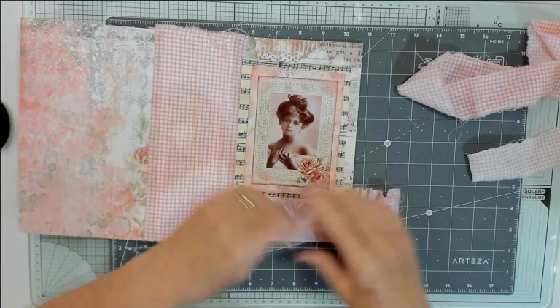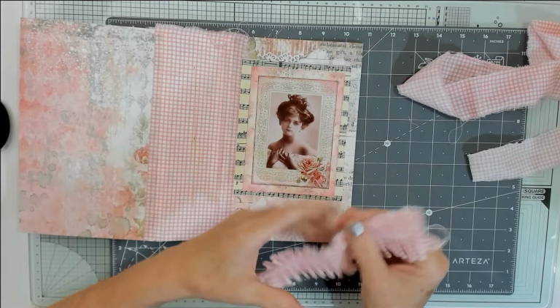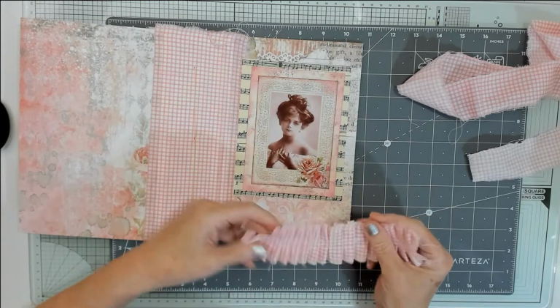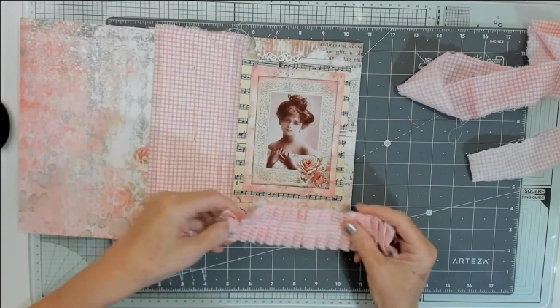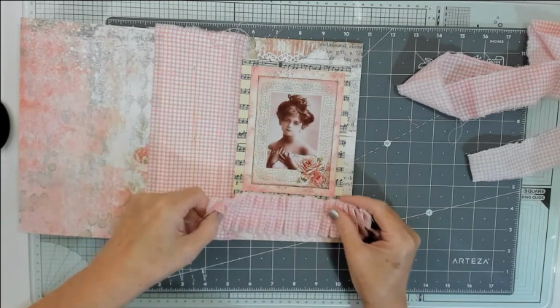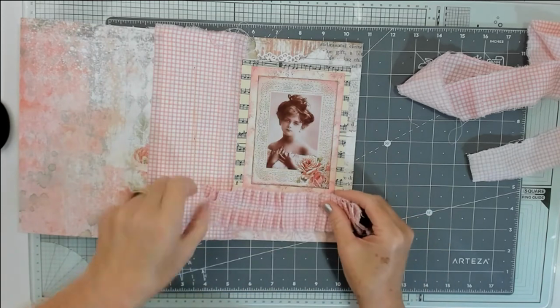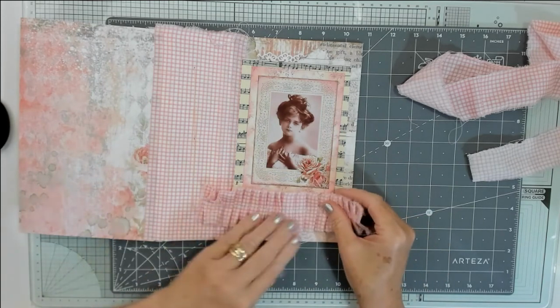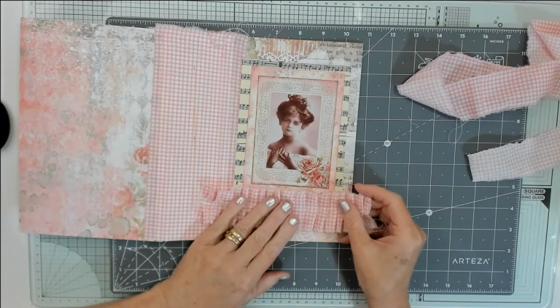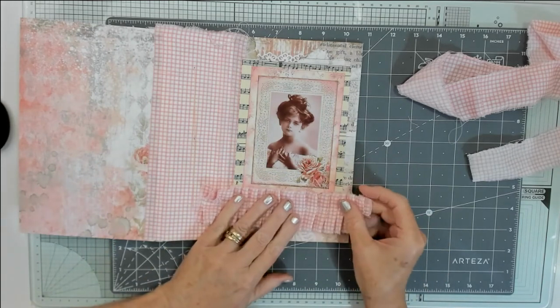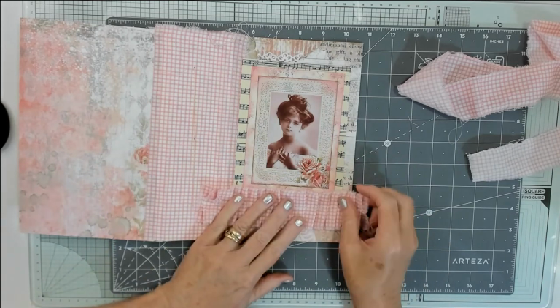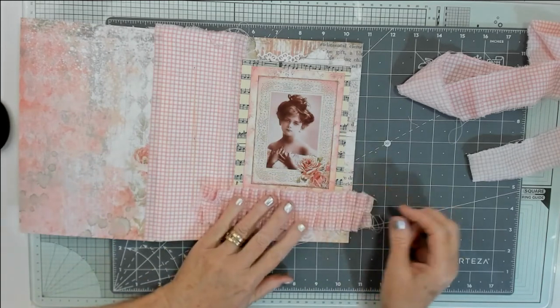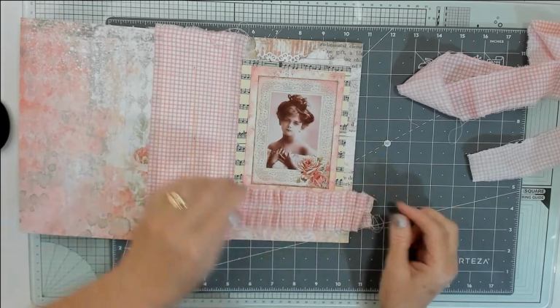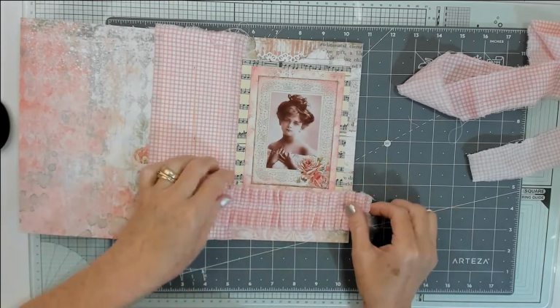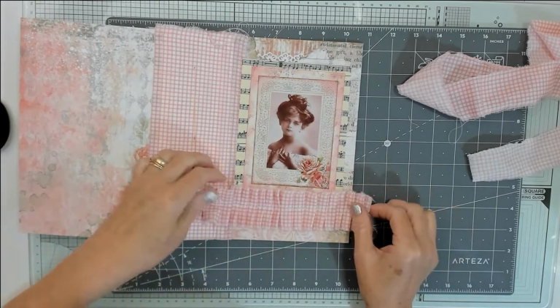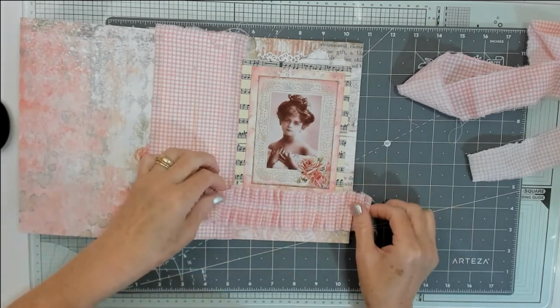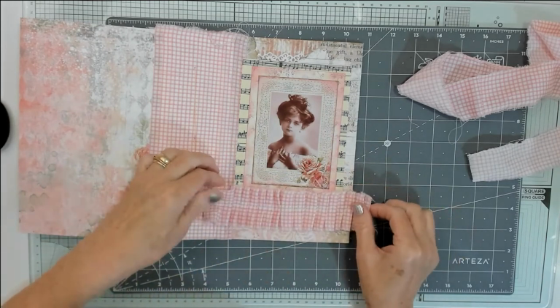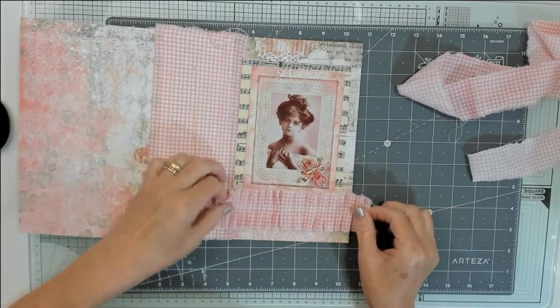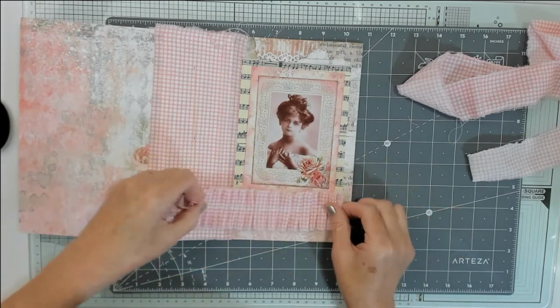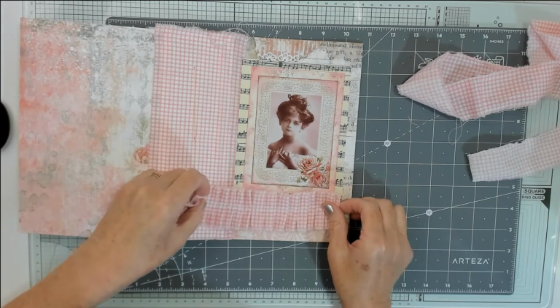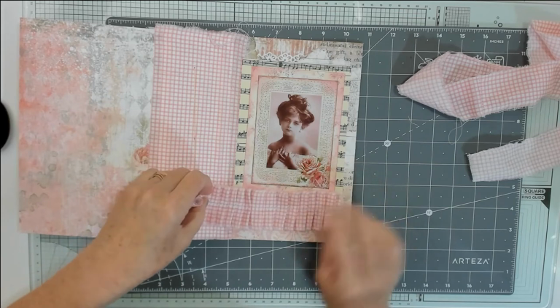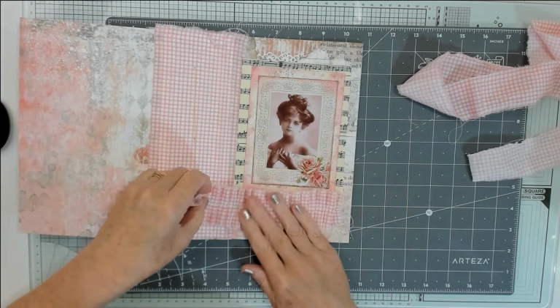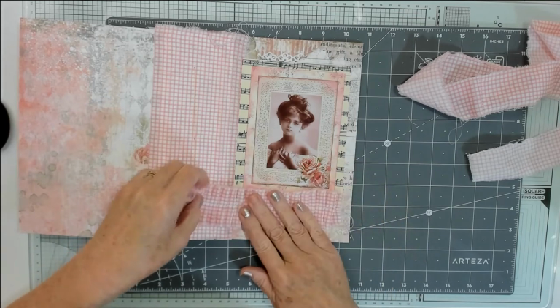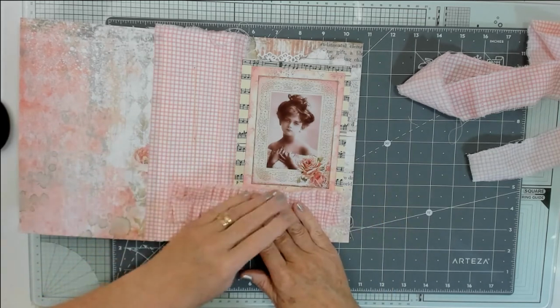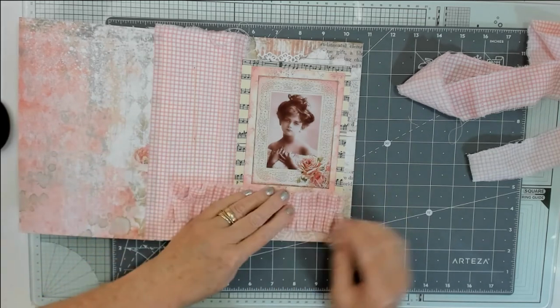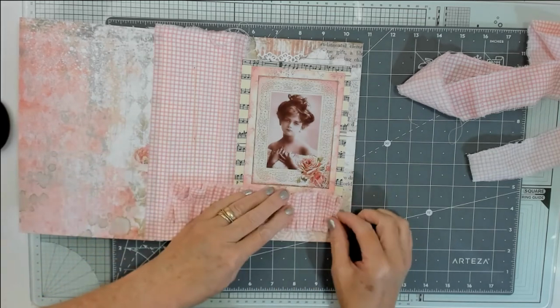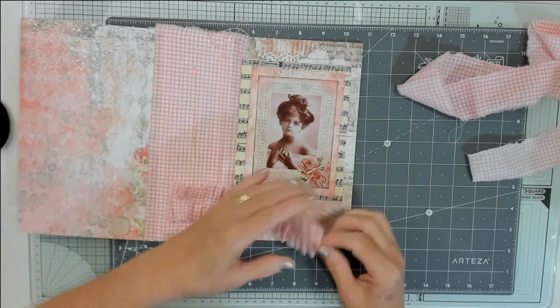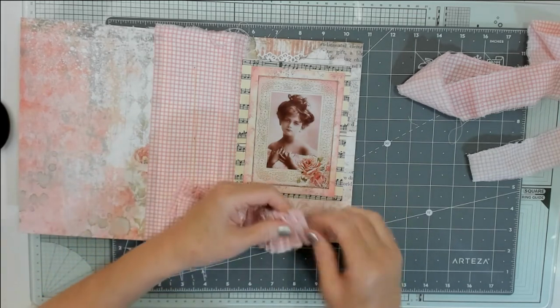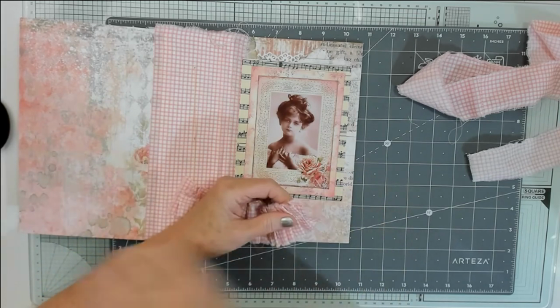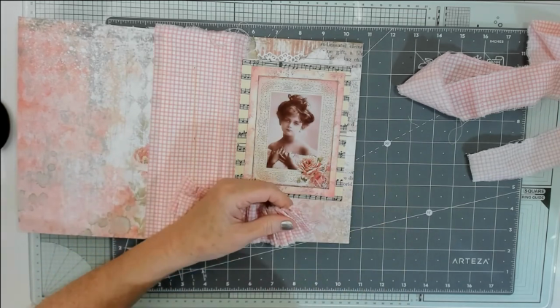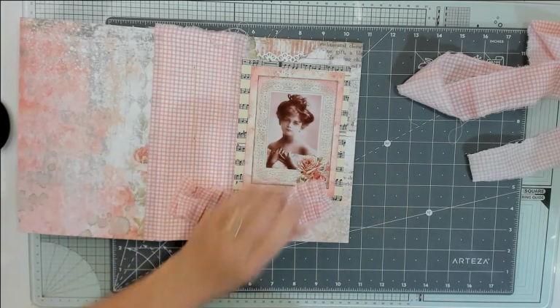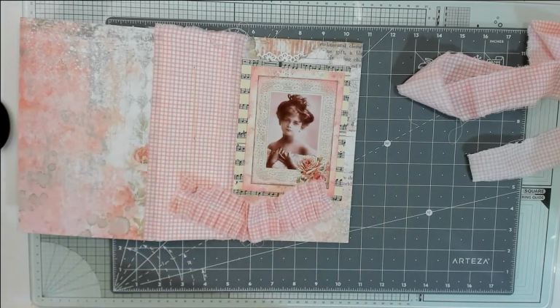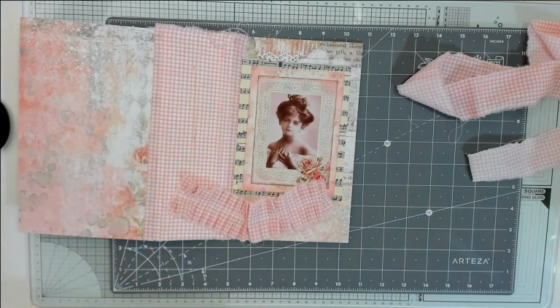I'm not sure which side to use — I think I'll use that side, like that. So I'm going to just trim this up a bit and get some scissors.